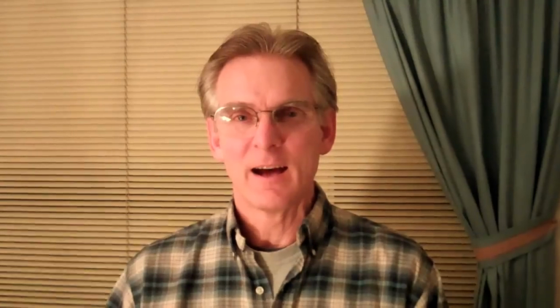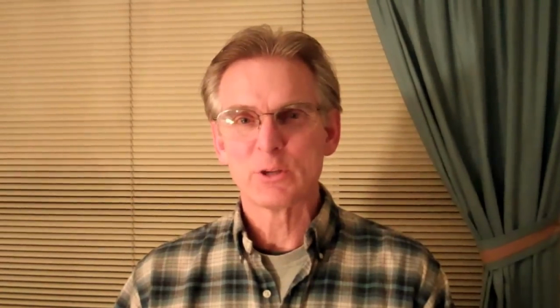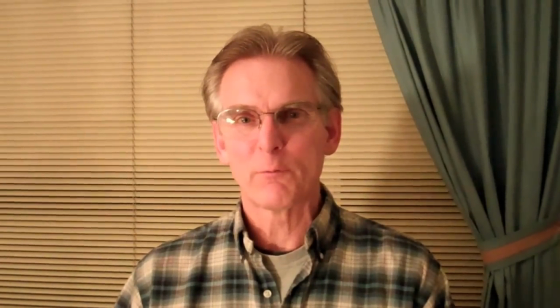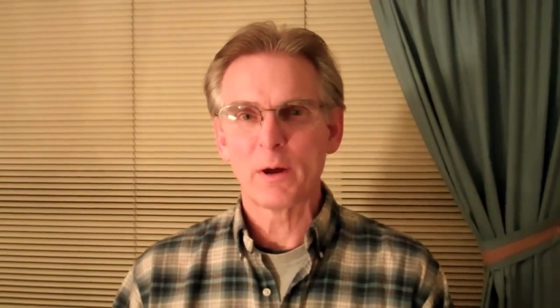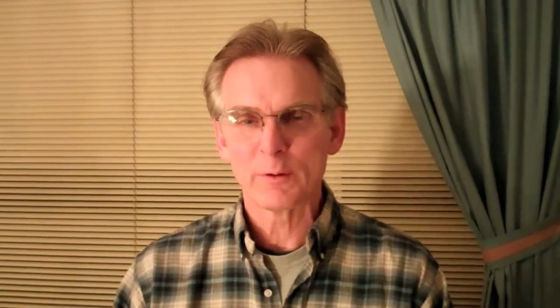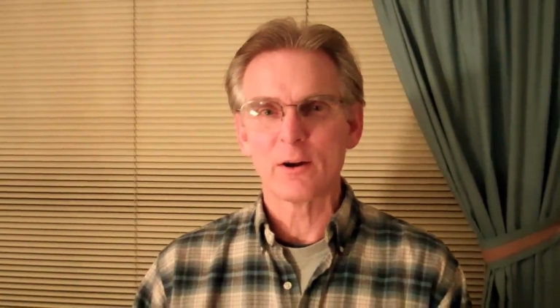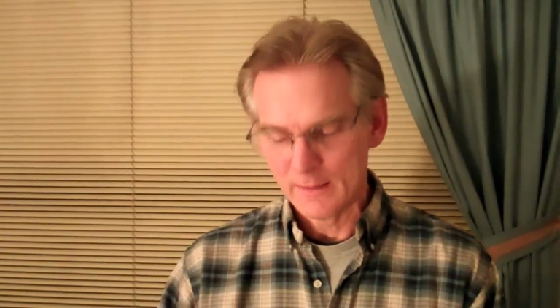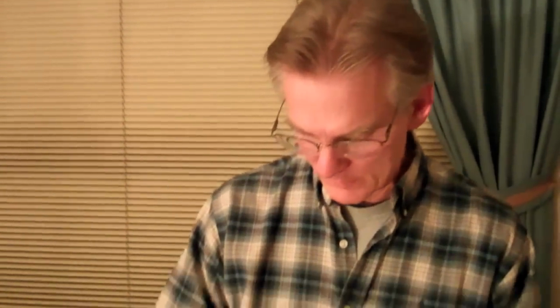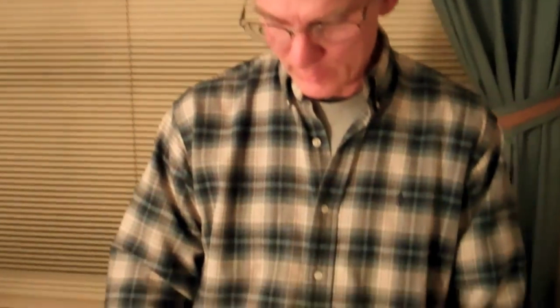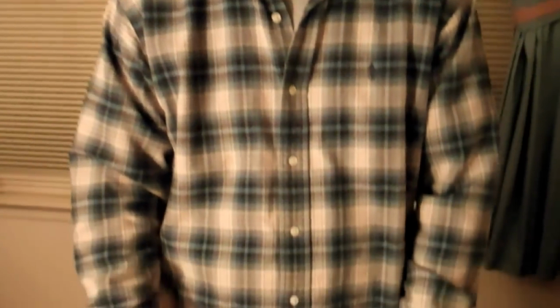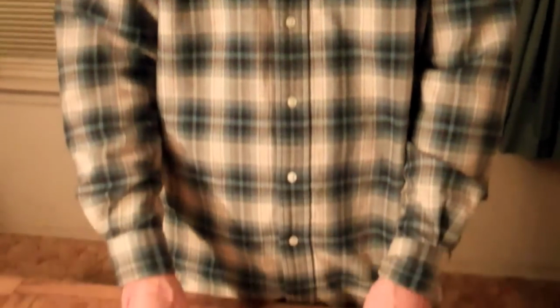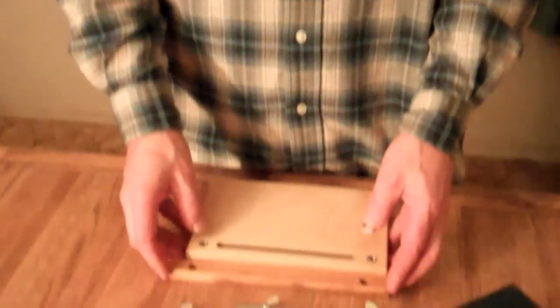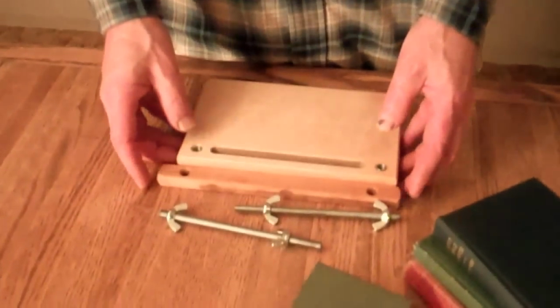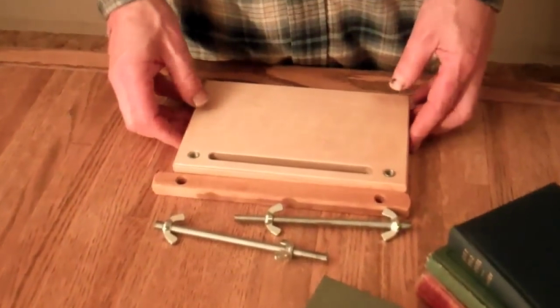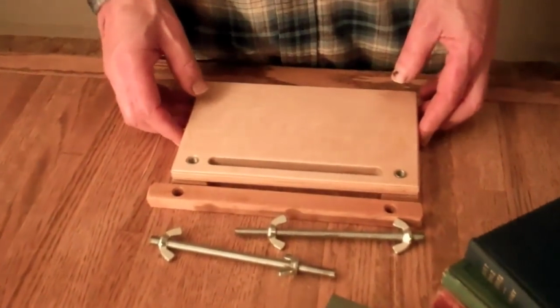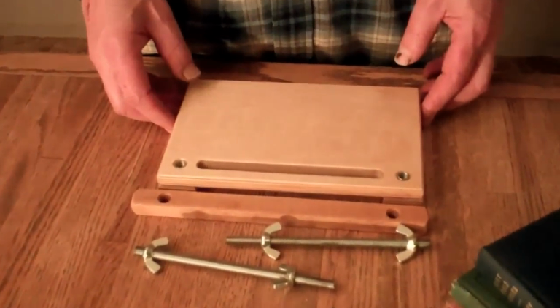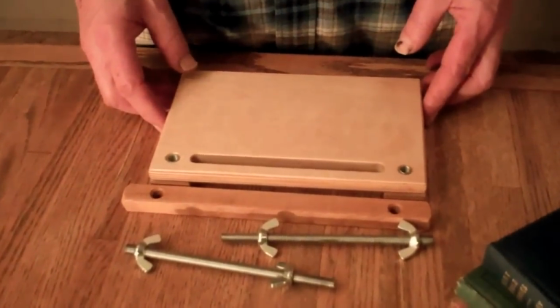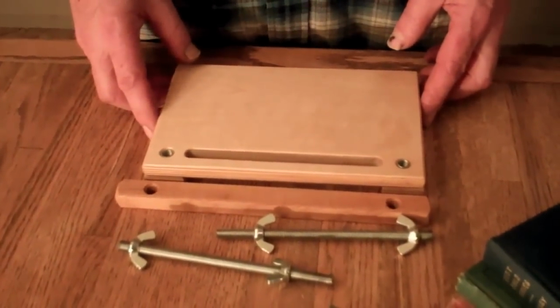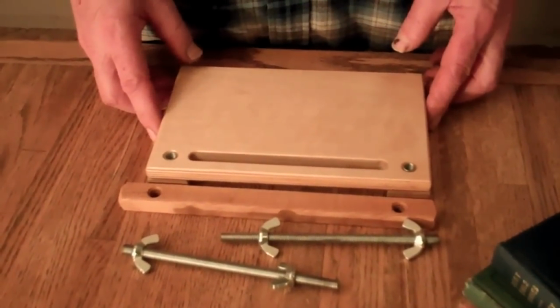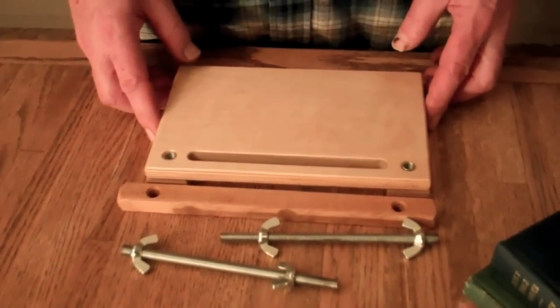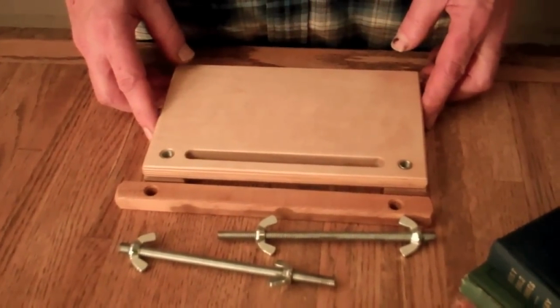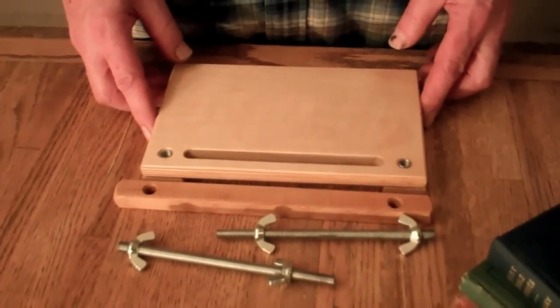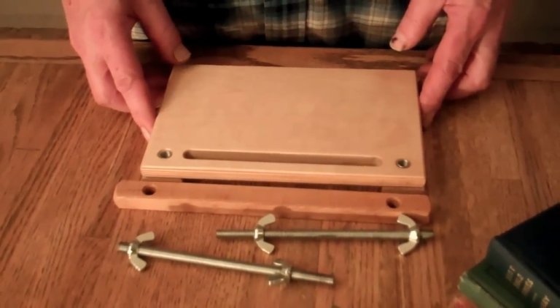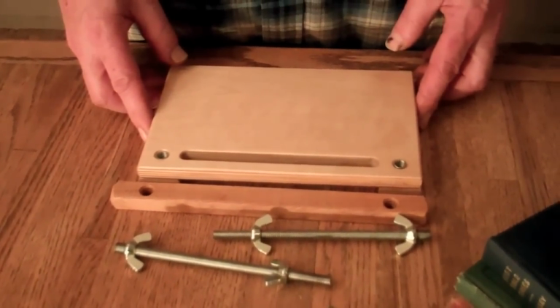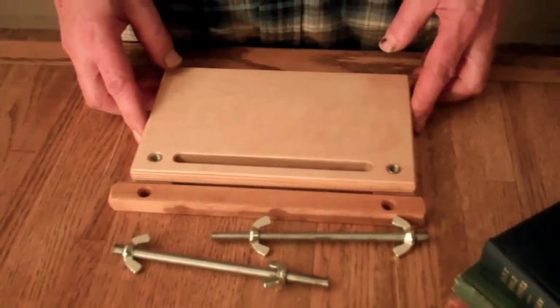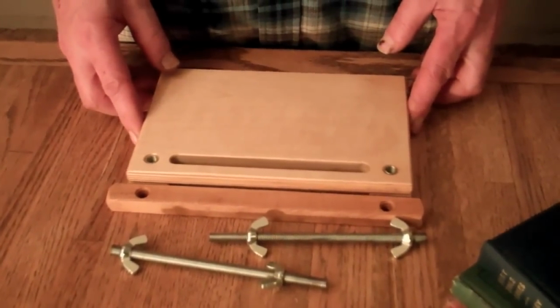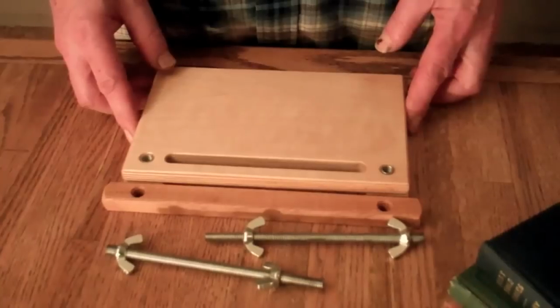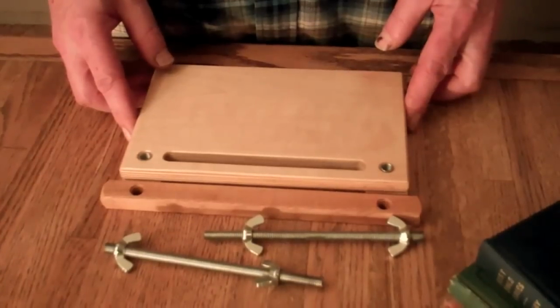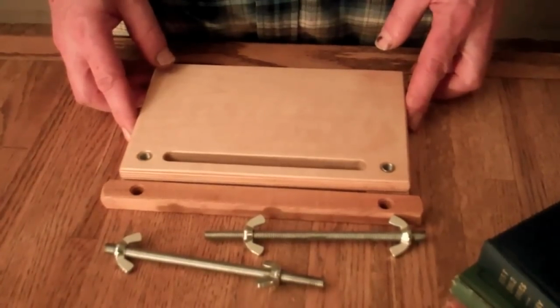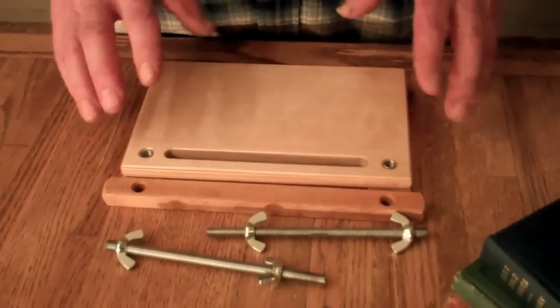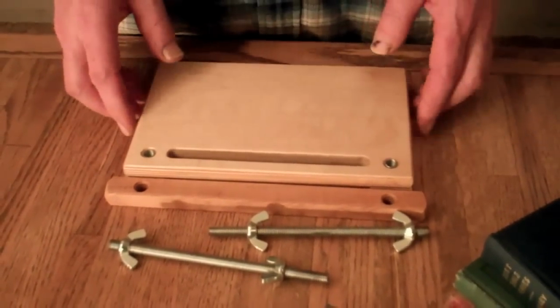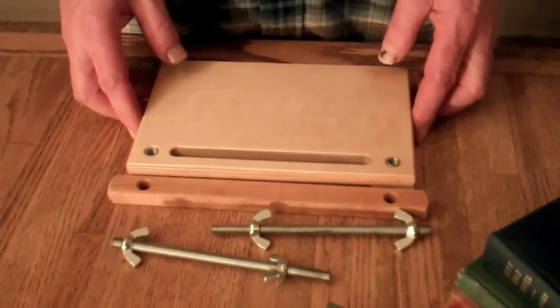Hi, I'm Jim from AffordableBindingEquipment.com and today I'm going to show you the miniature sewing frame that I built. I had a customer who bought my mini book press and requested that I make a miniature sewing frame to go with it, so this is my answer to her.